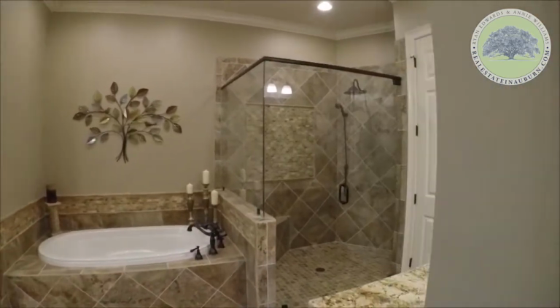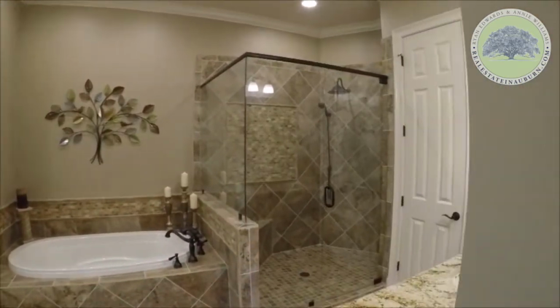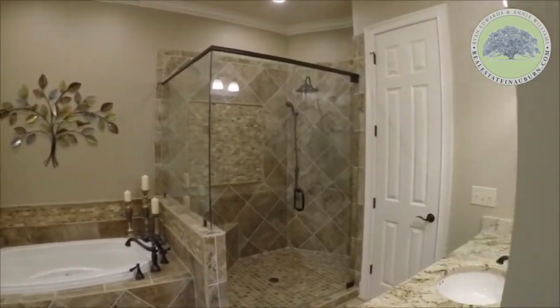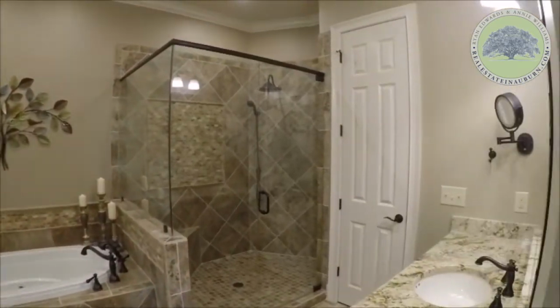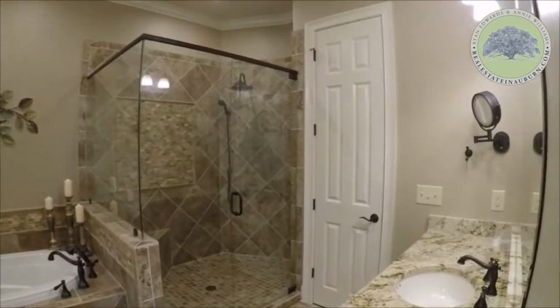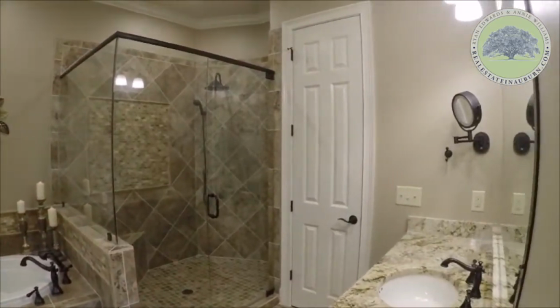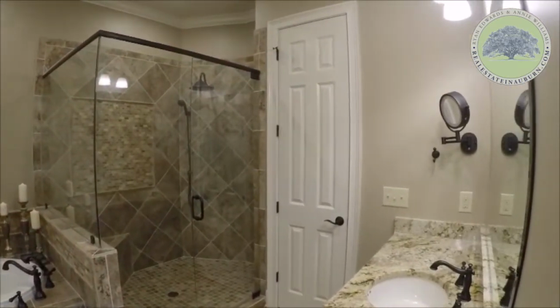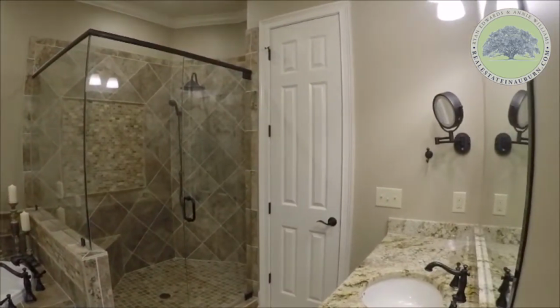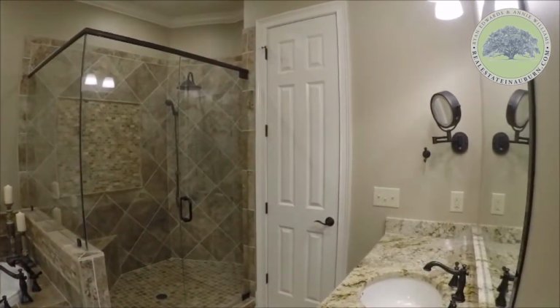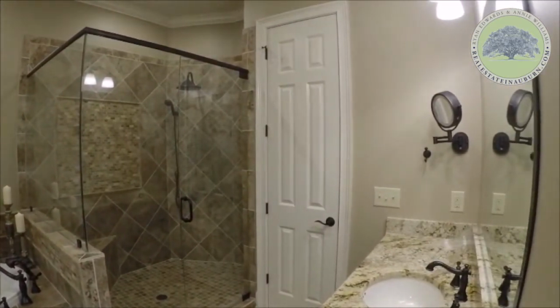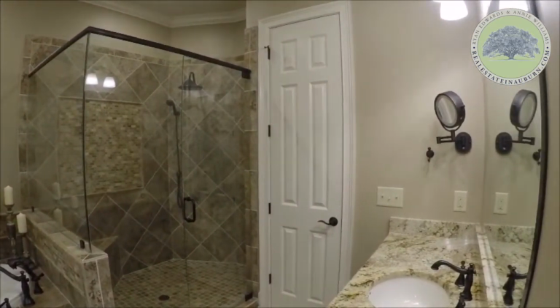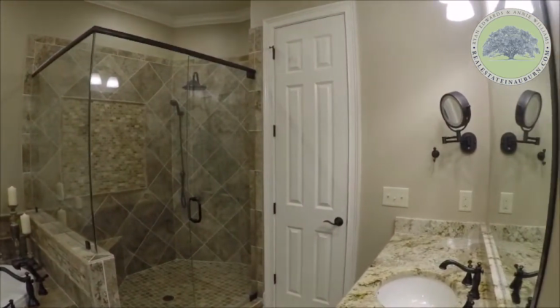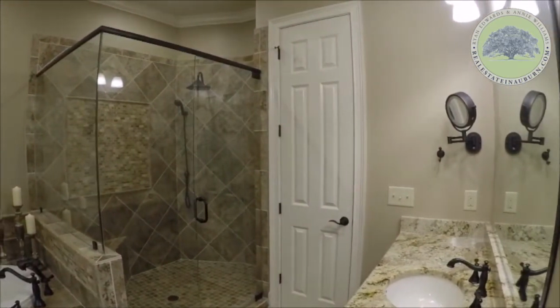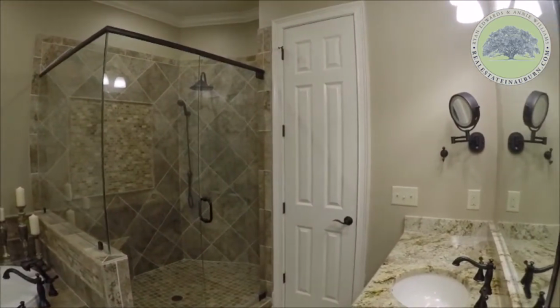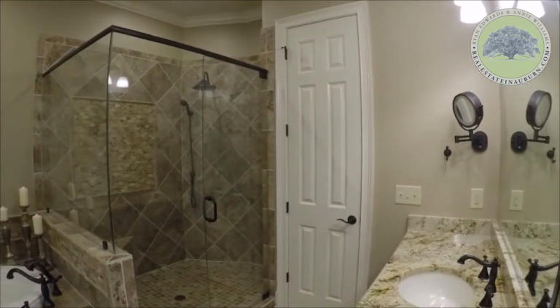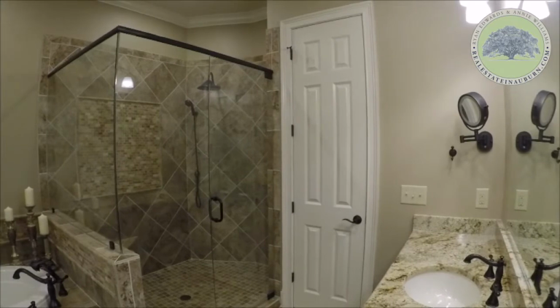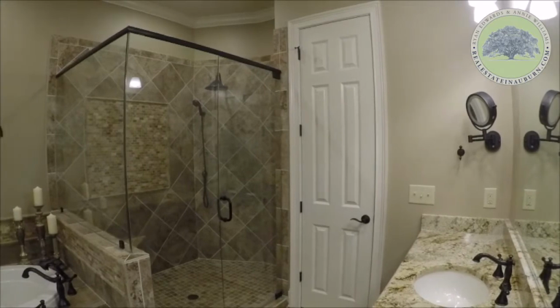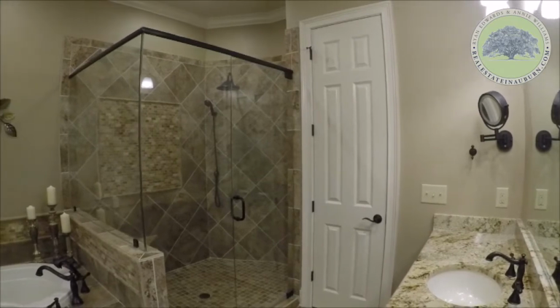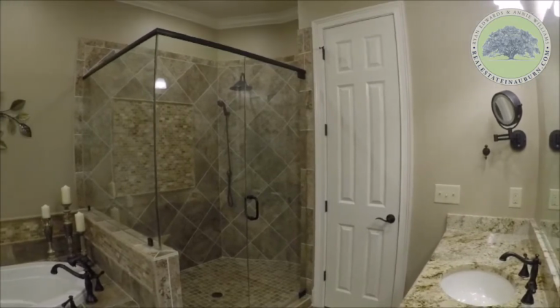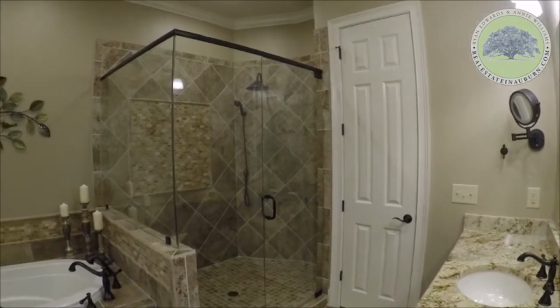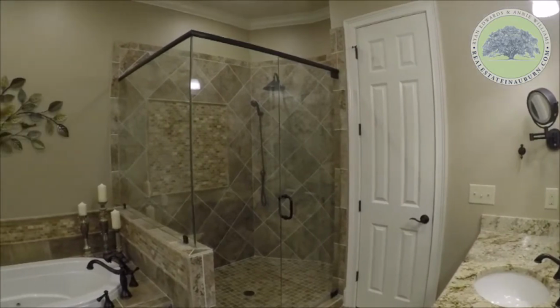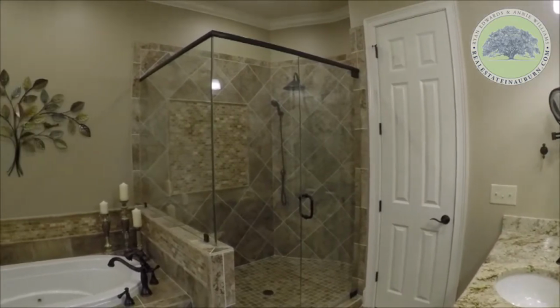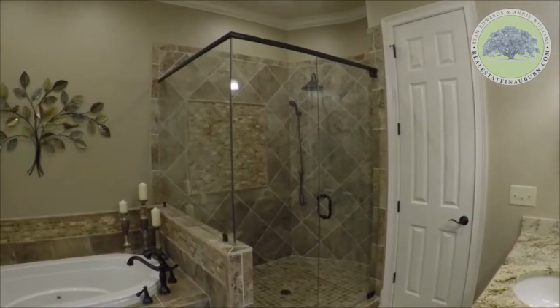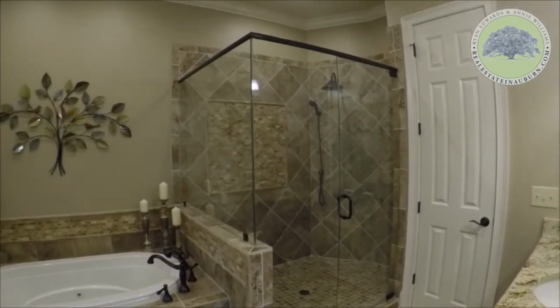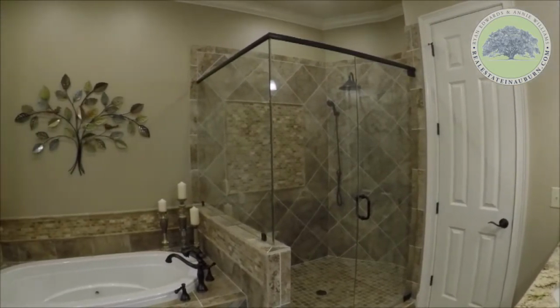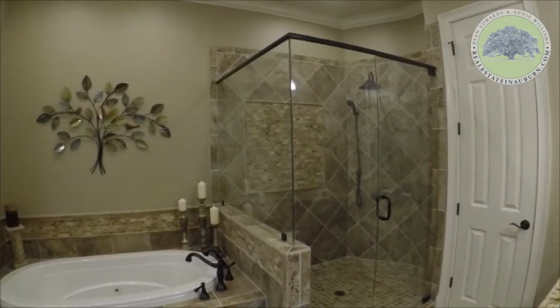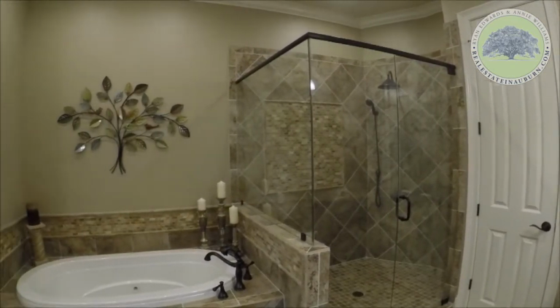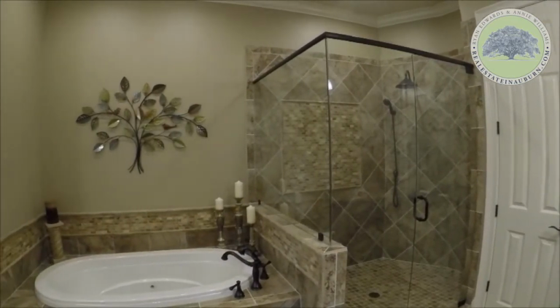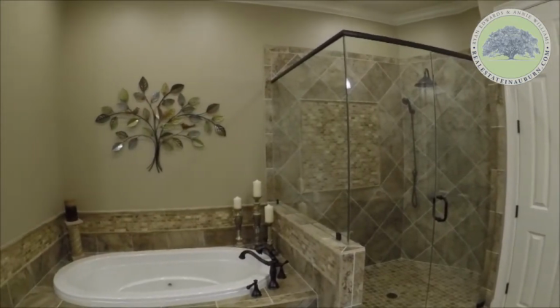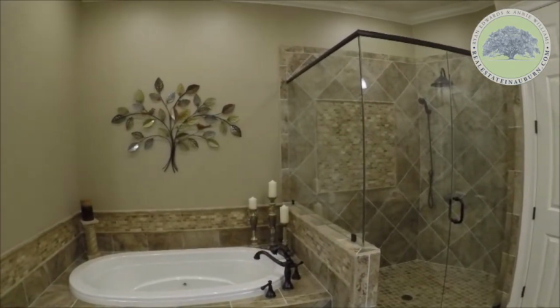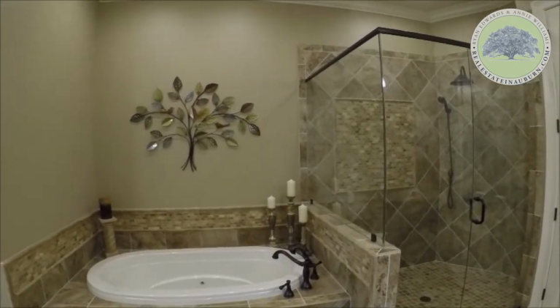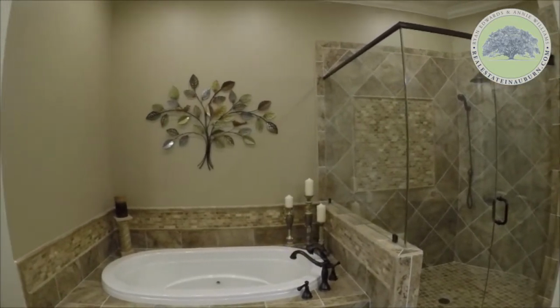This master bathroom offers a self-cleaning micro silk tub with handheld shower head and a tiled step-in shower, which includes a rain head shower head.